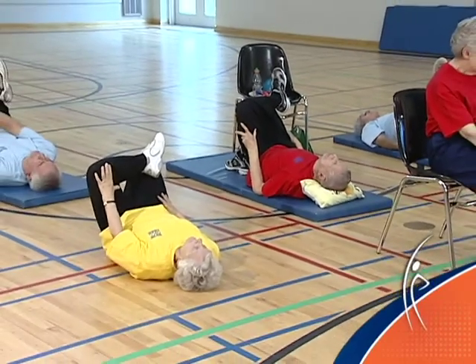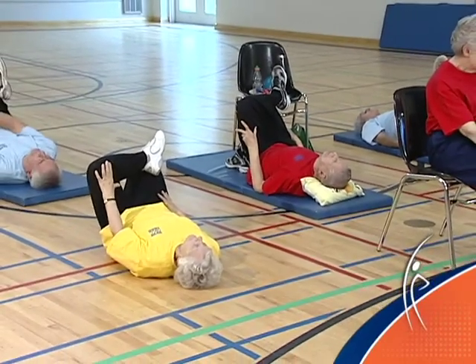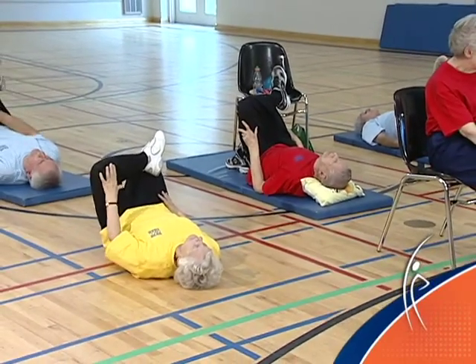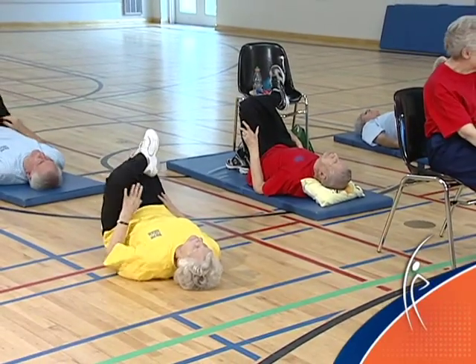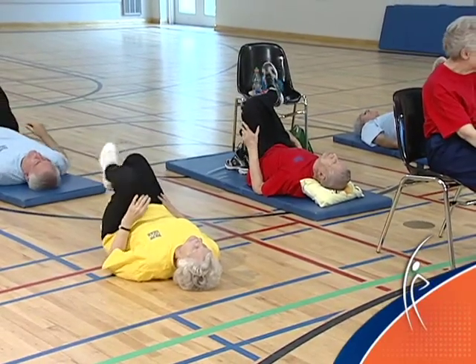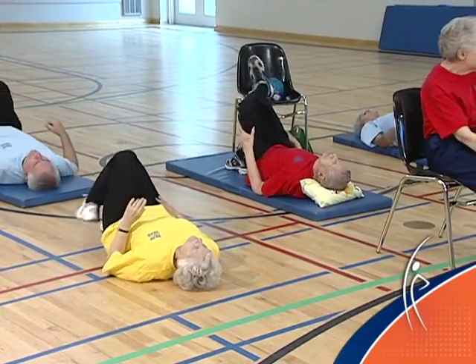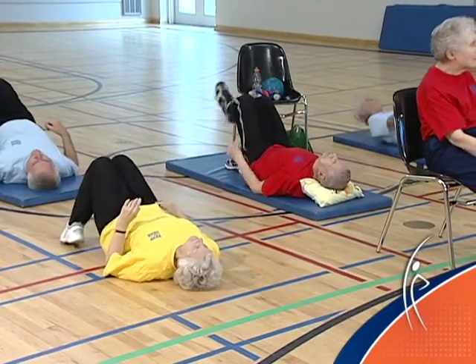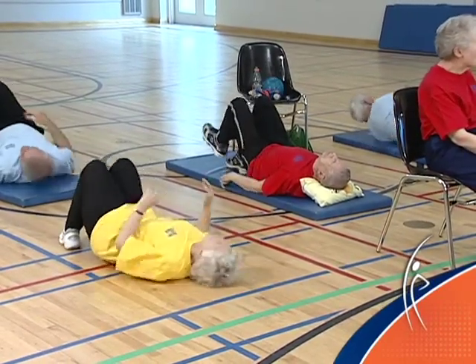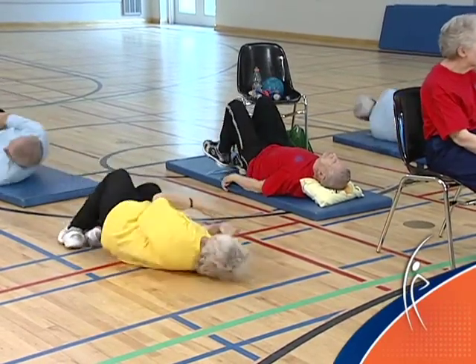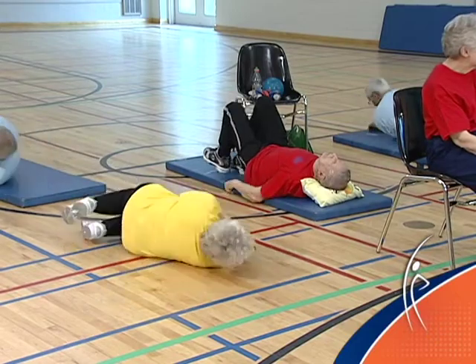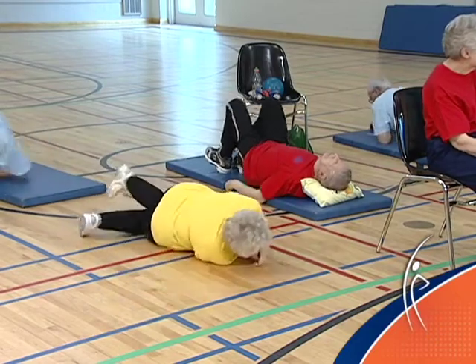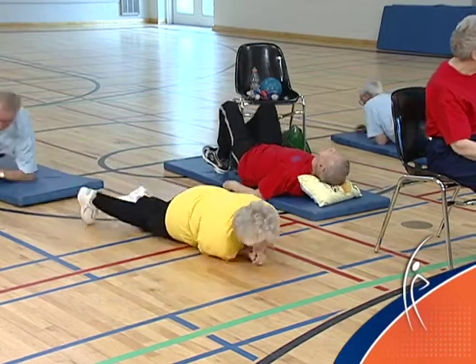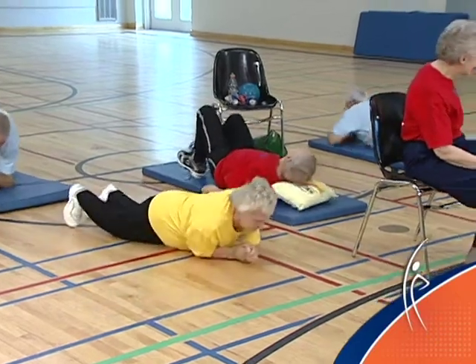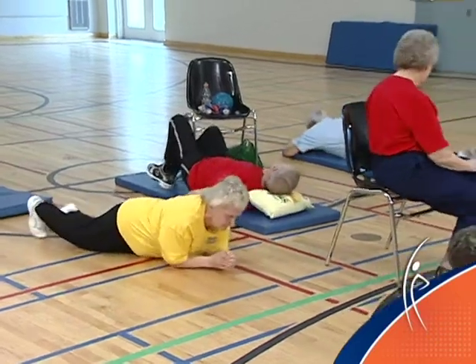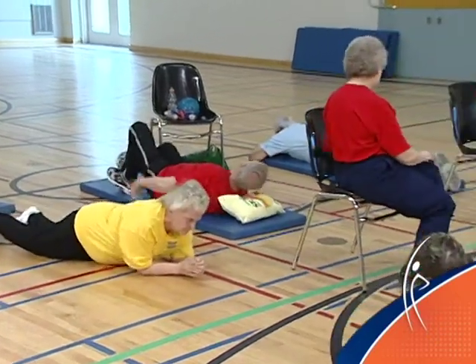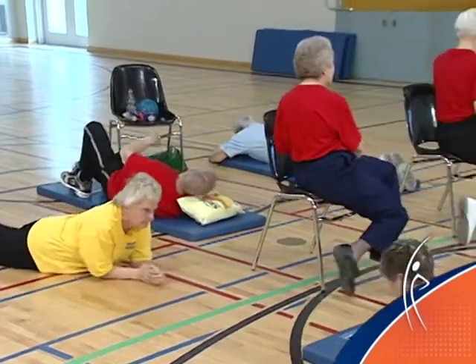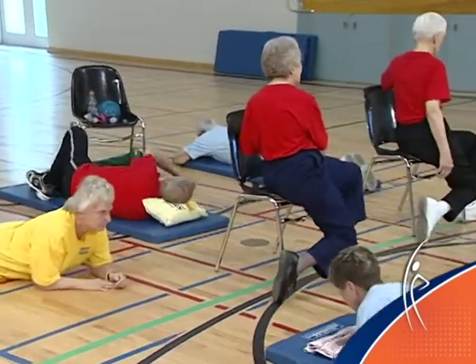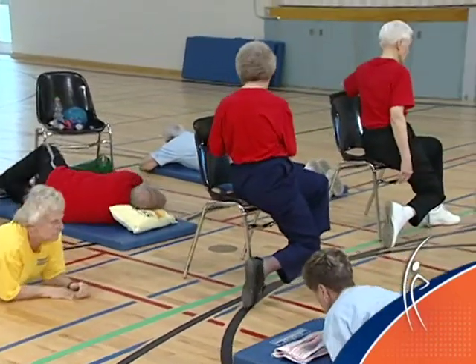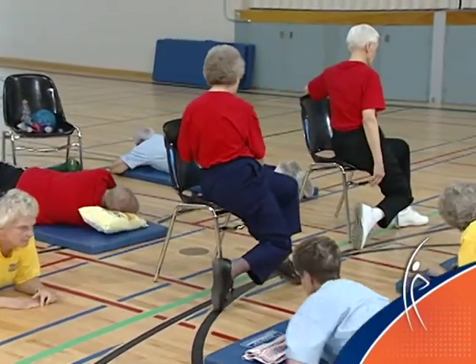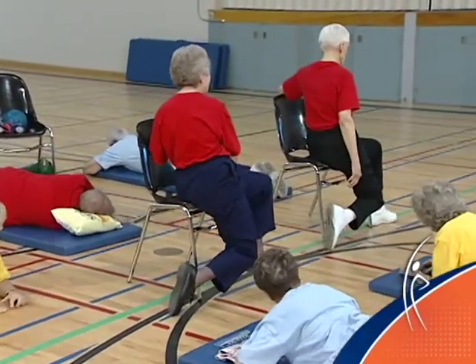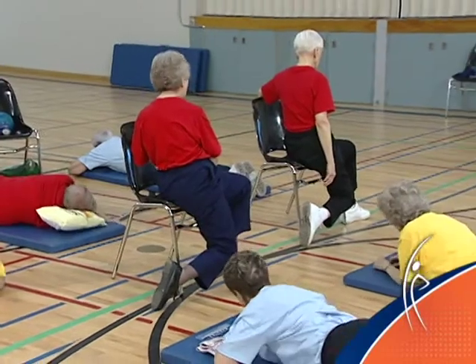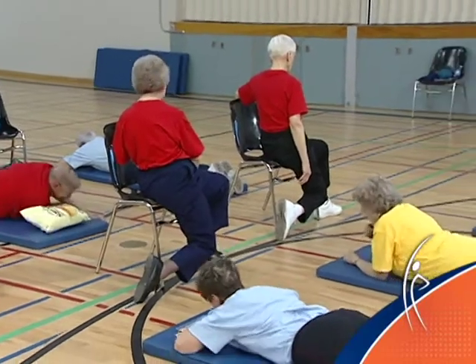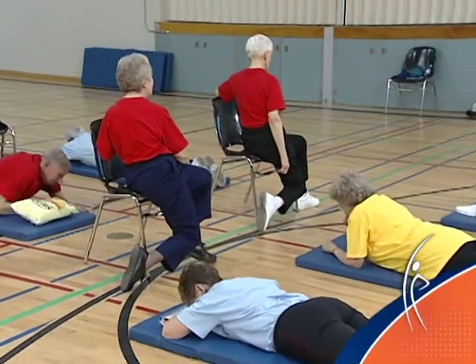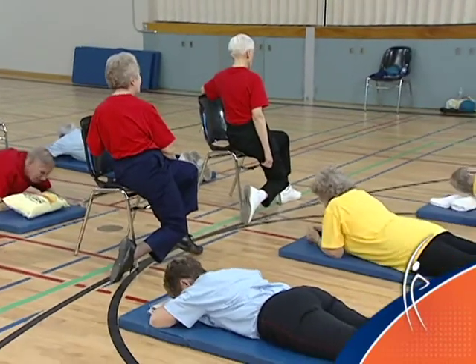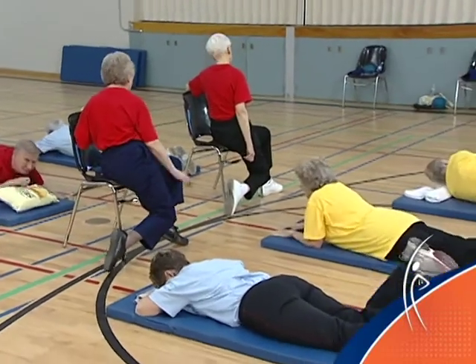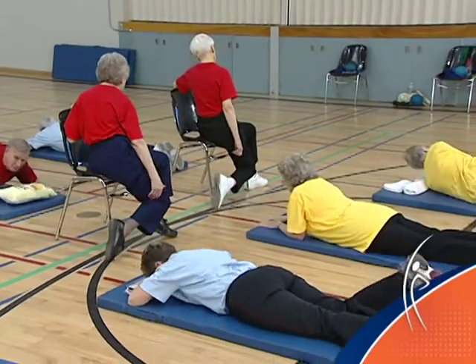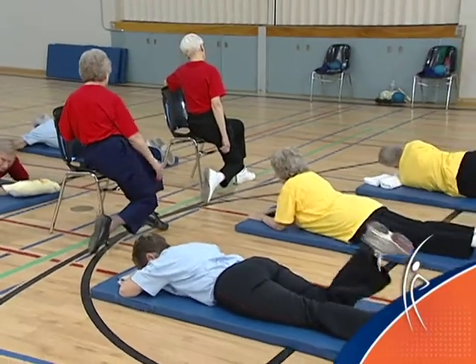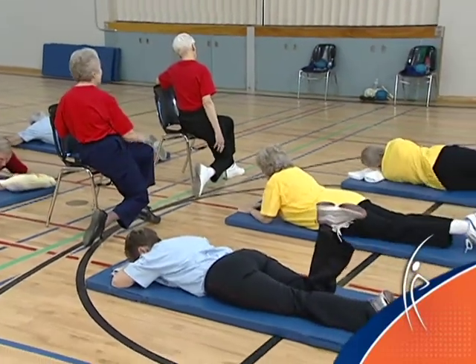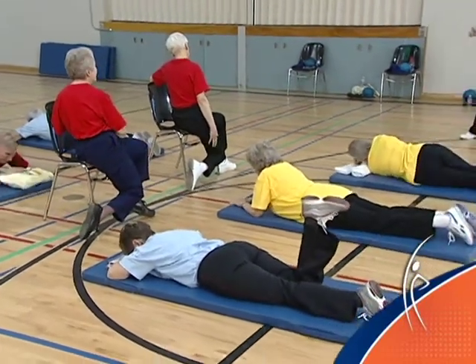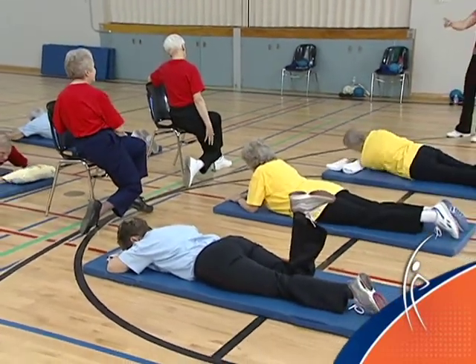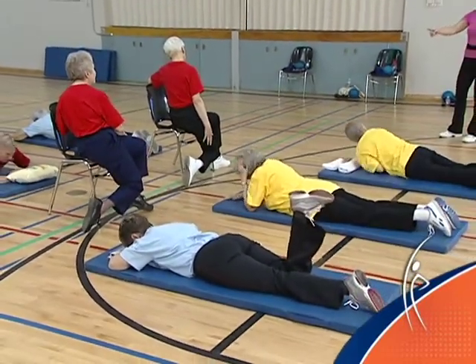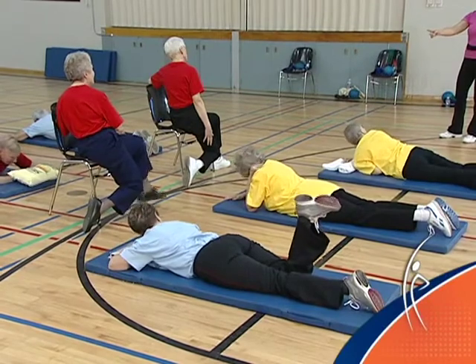Release and roll over onto your stomach. If you're in the chair, turn and sit sideways in the chair. Drop your knee toward the floor and hang on to the back of the chair.